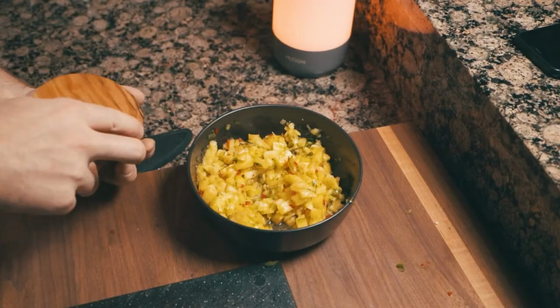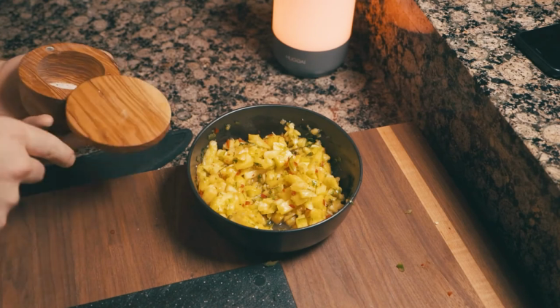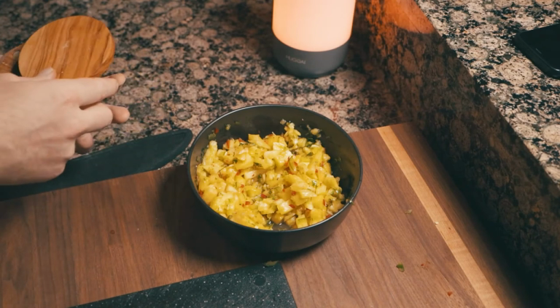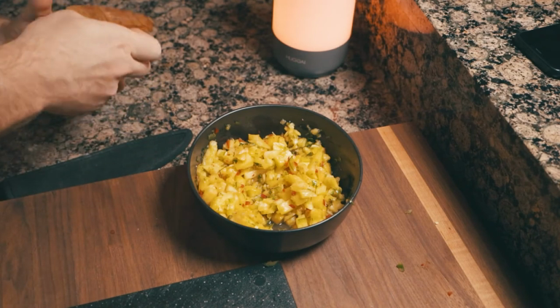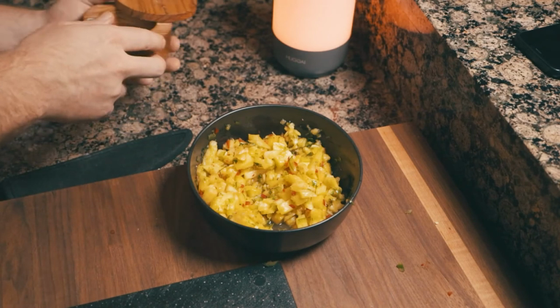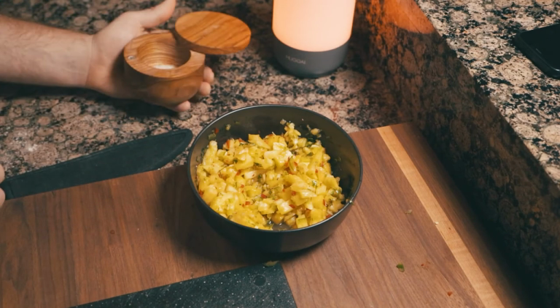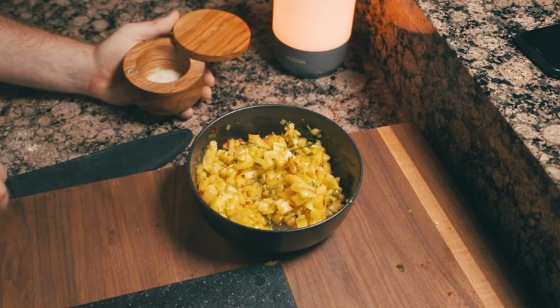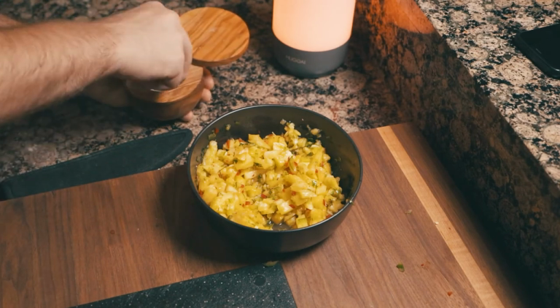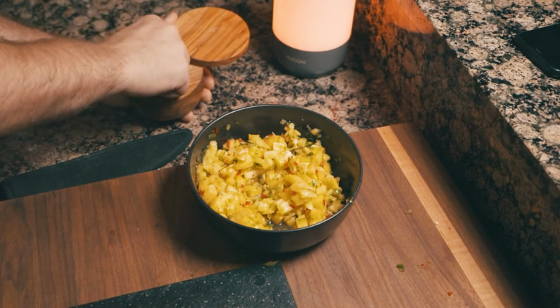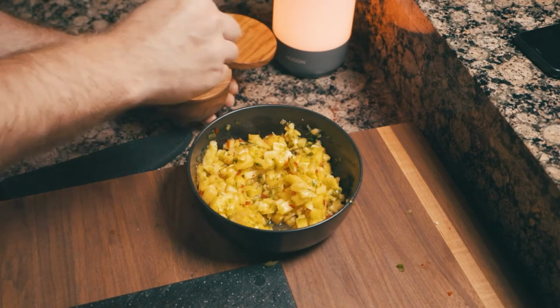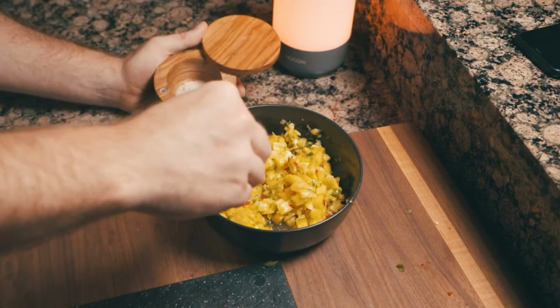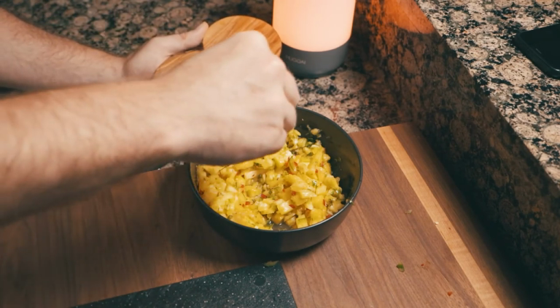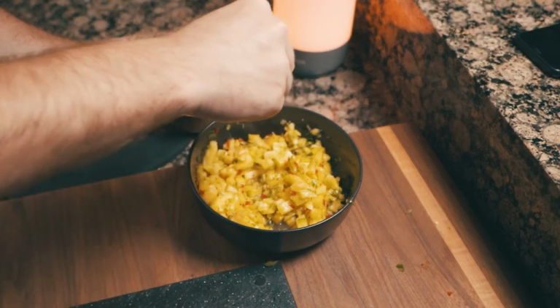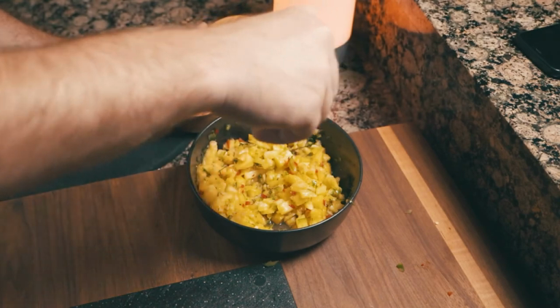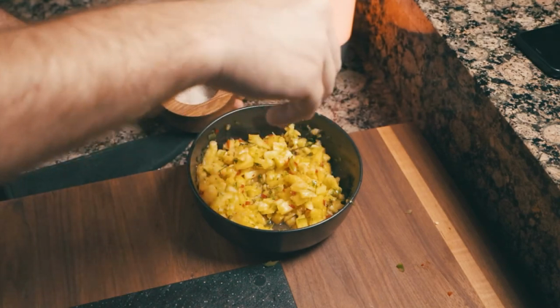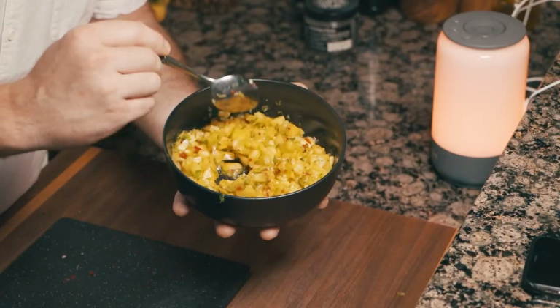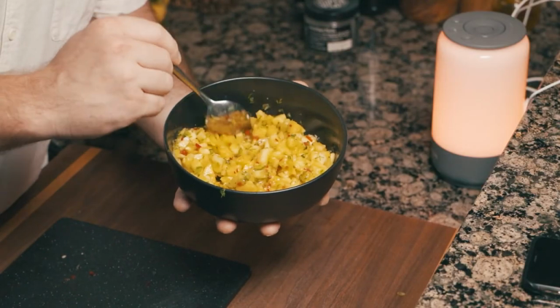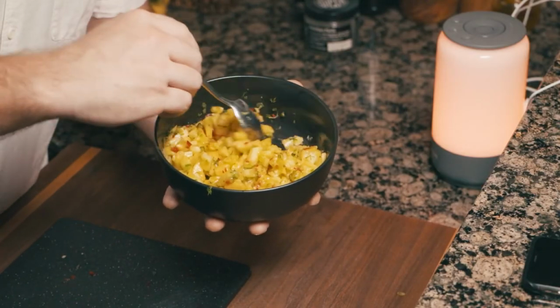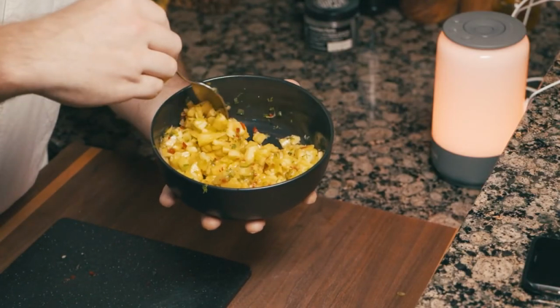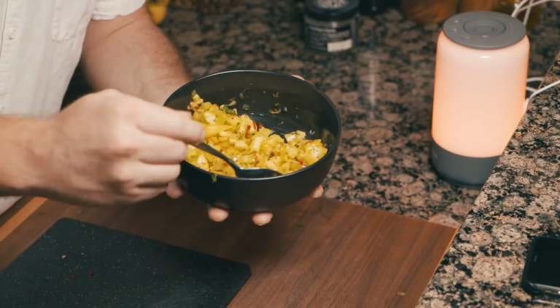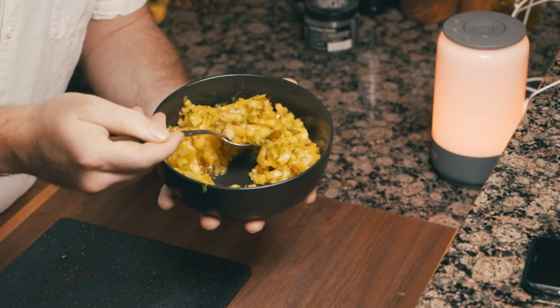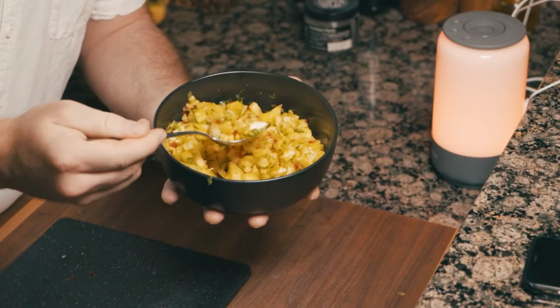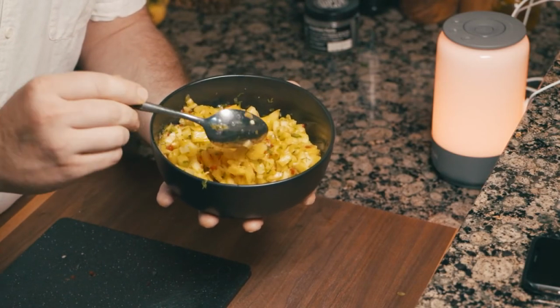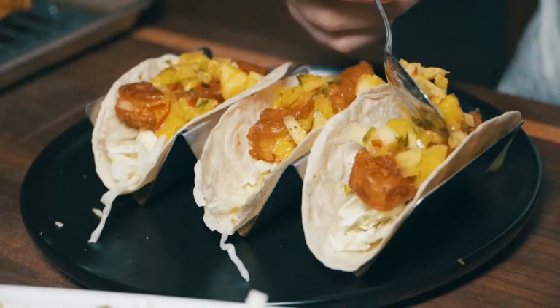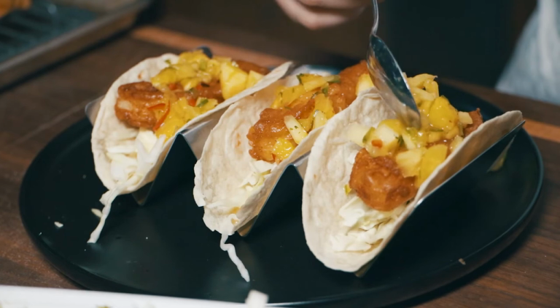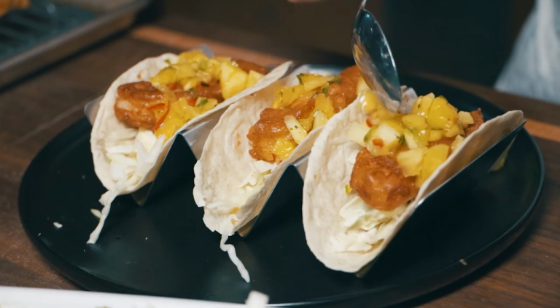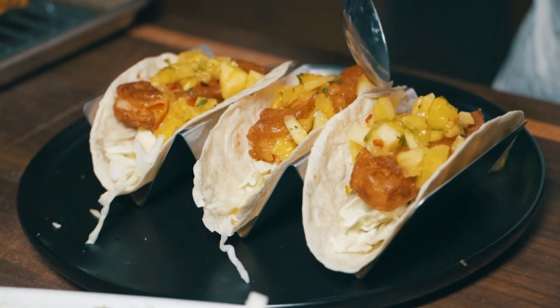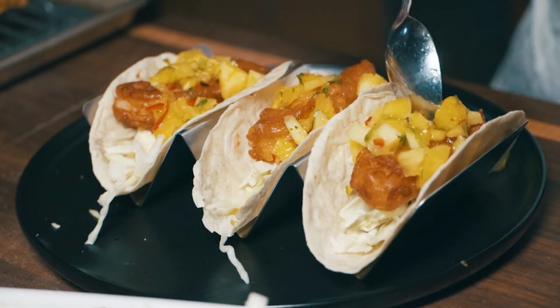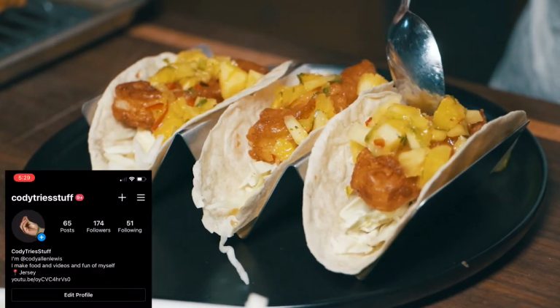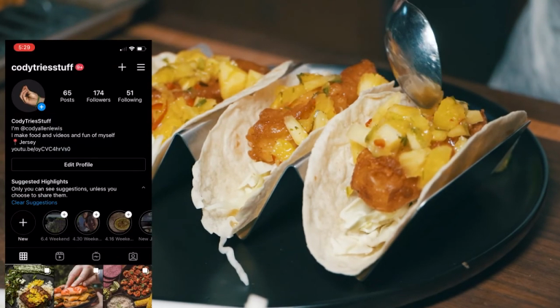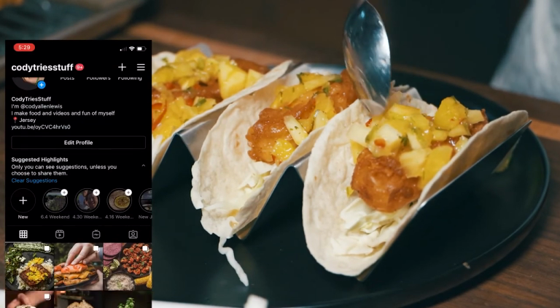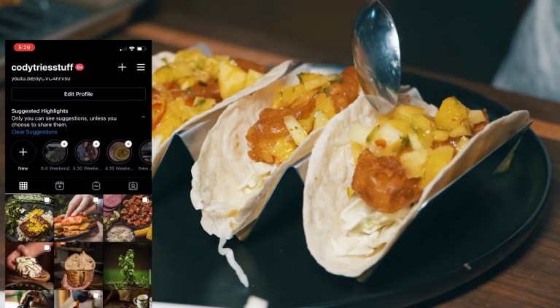We're going to add just a sprinkle of salt to that. This is a good pink sea salt. I recommend using a nice salt in anything you're cooking because it'll just level up your dishes more. And boom, you have a nice pineapple salsa — perfect for fish tacos.